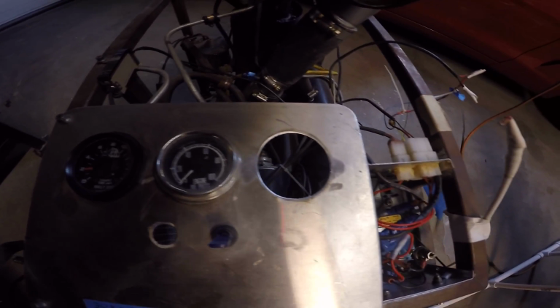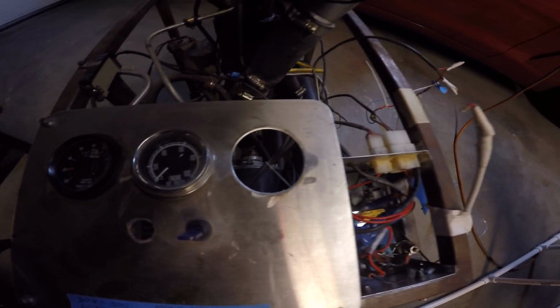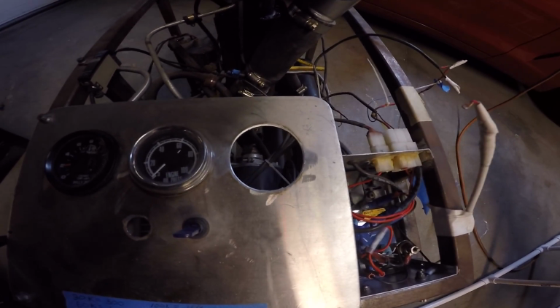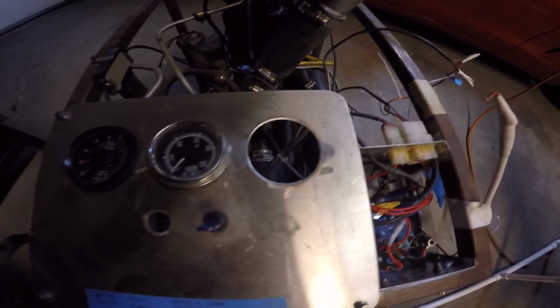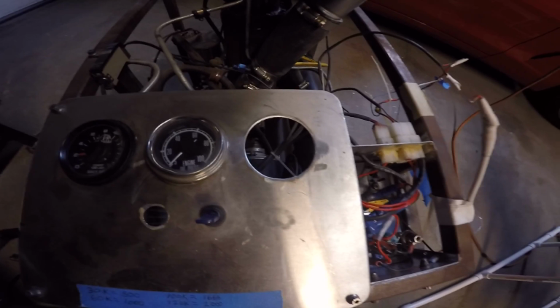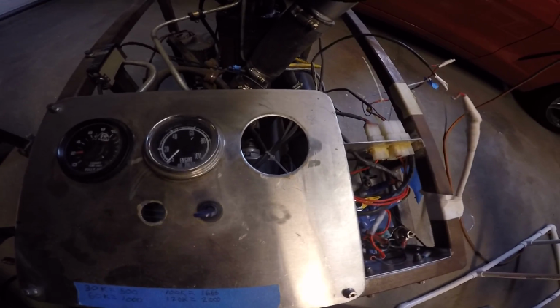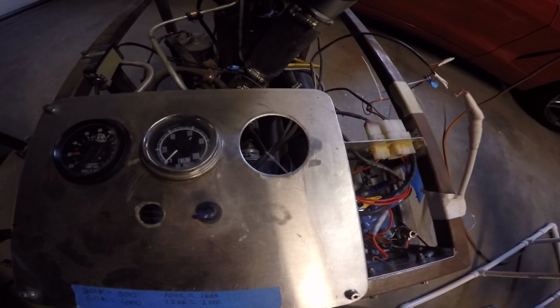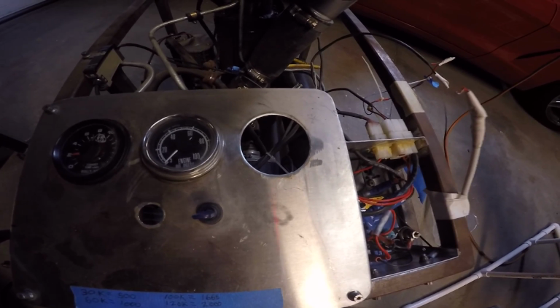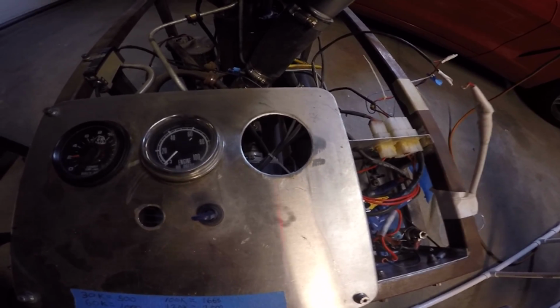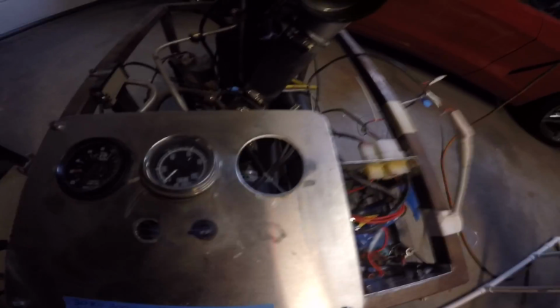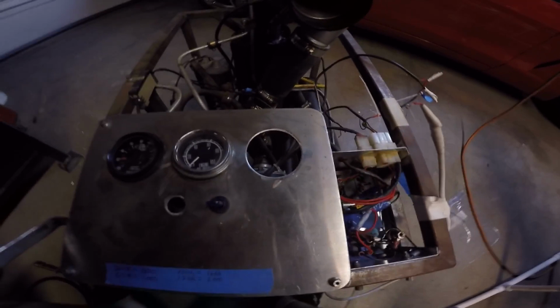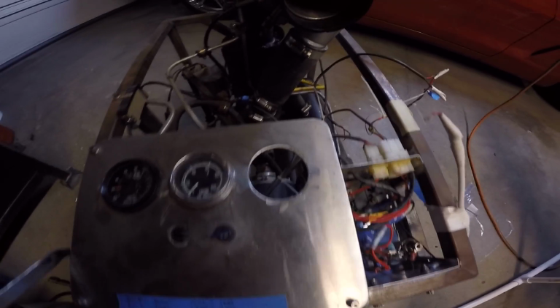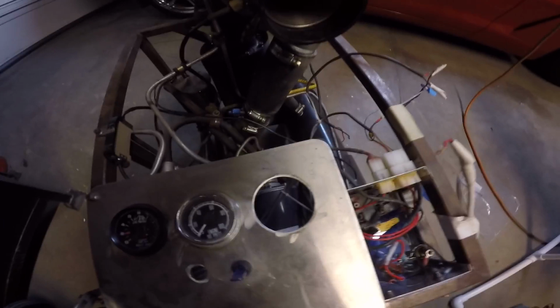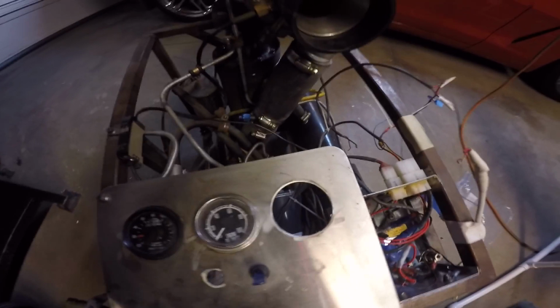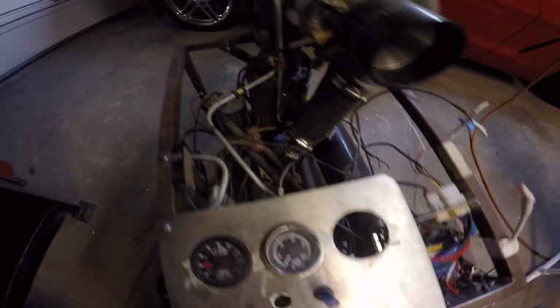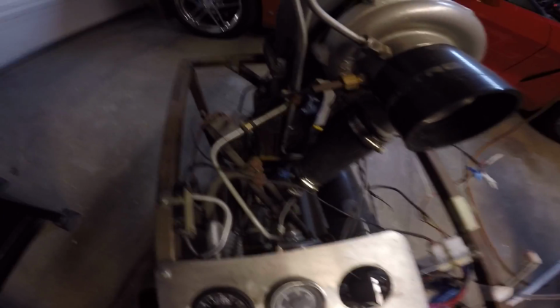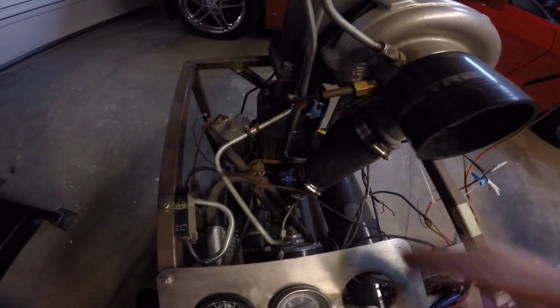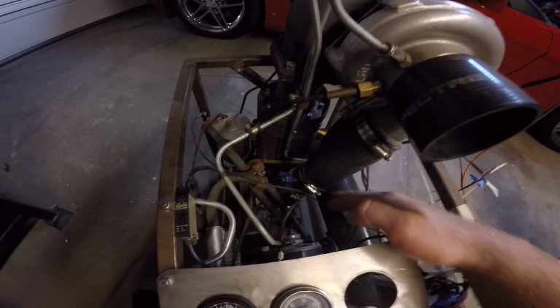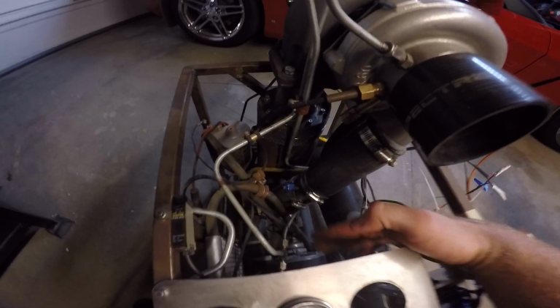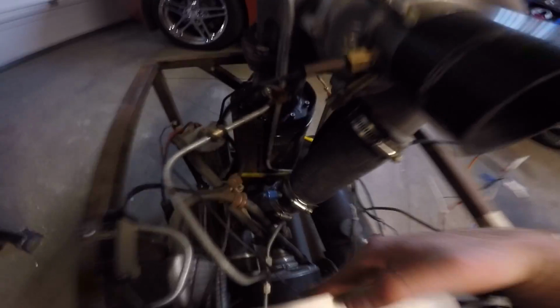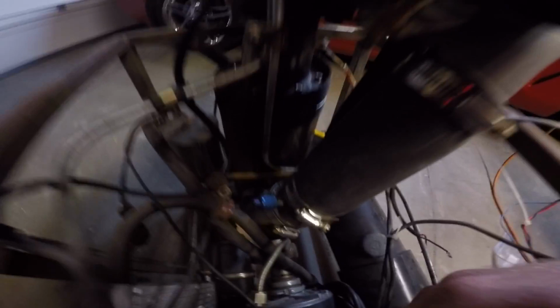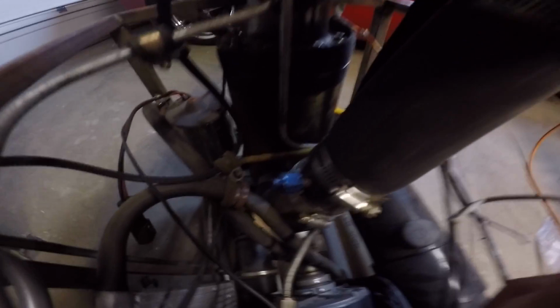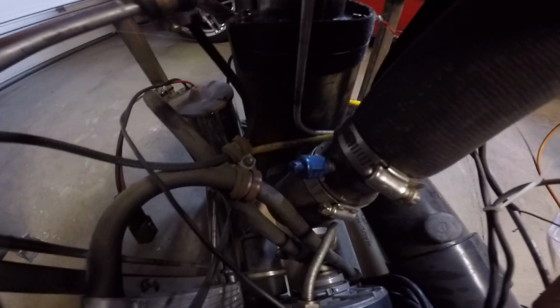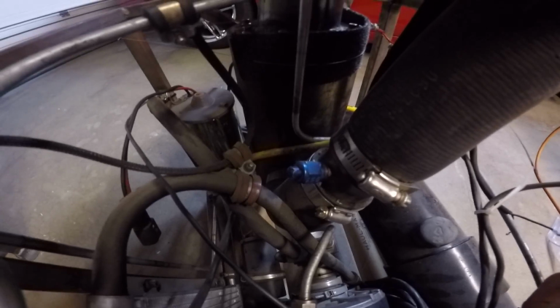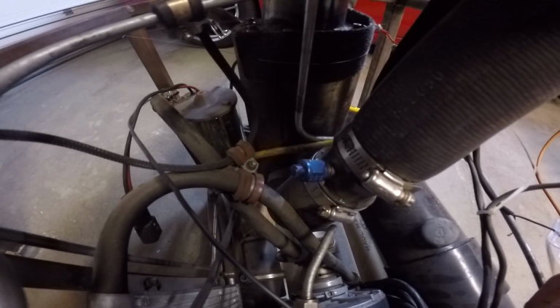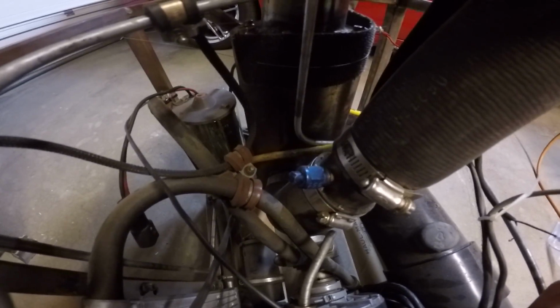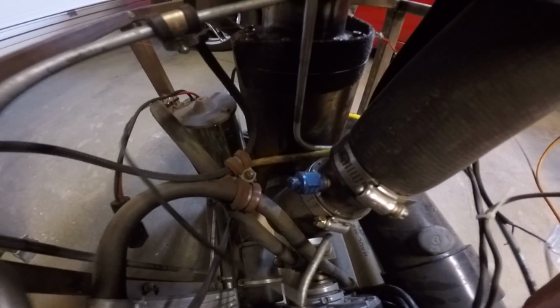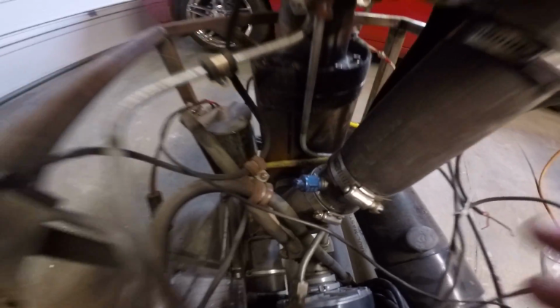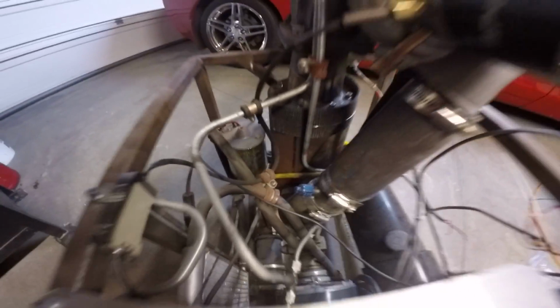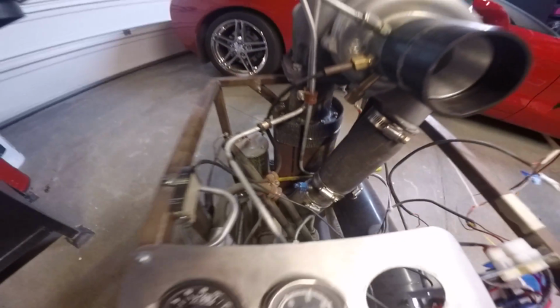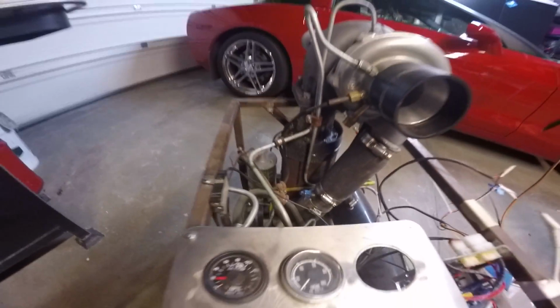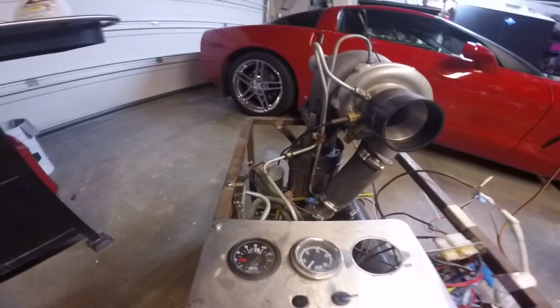The third hole that's empty right there is going to be for a CDP, or compressor discharge pressure, with the pressure tap you can see right there. I just have not got the gauge for that yet.